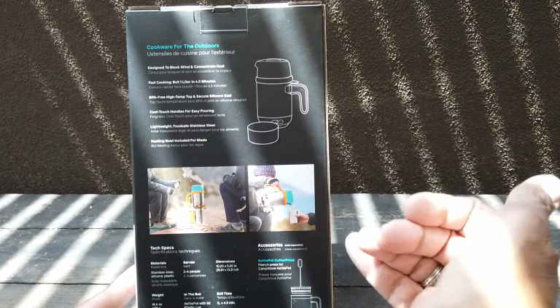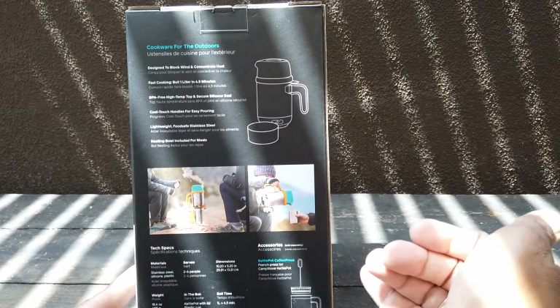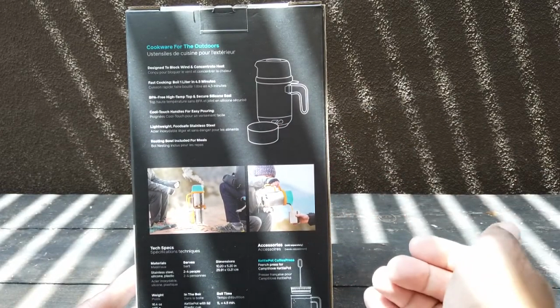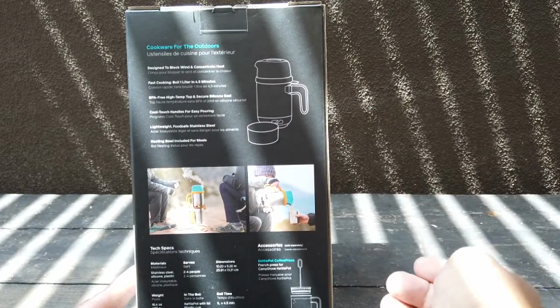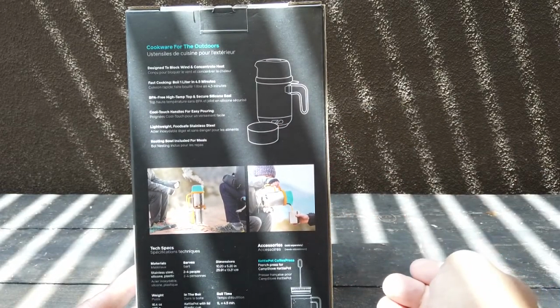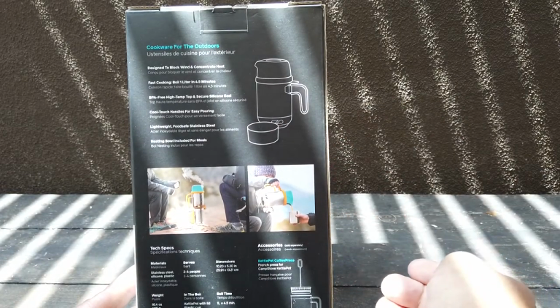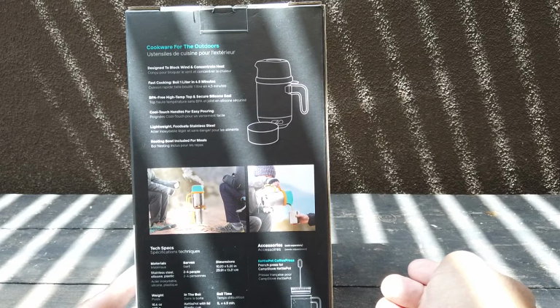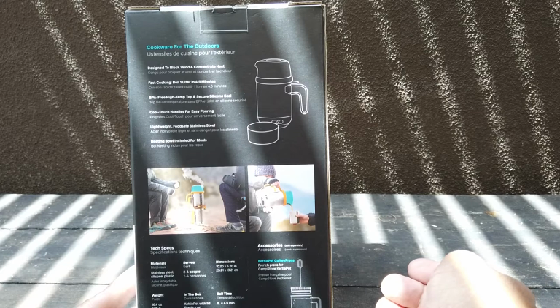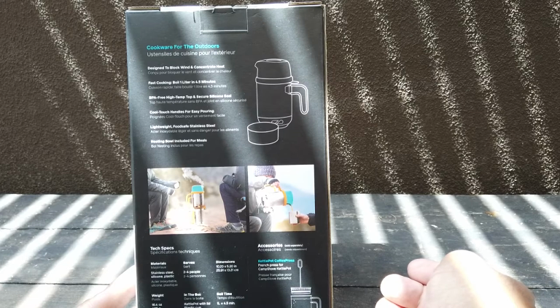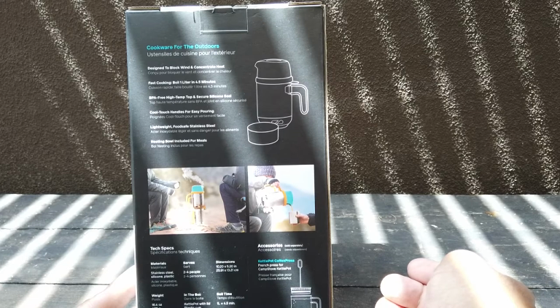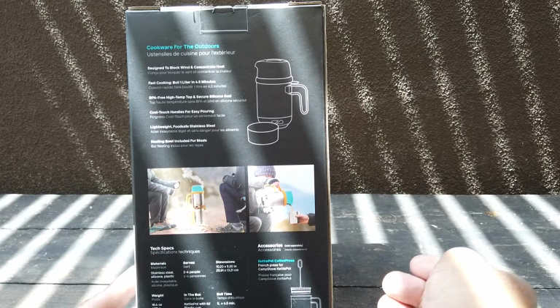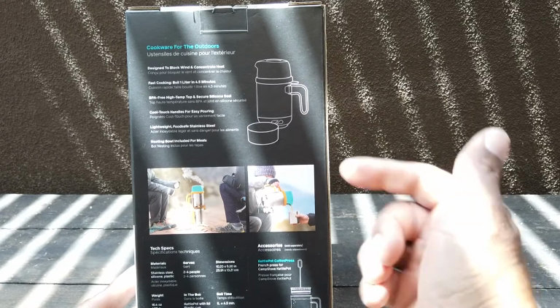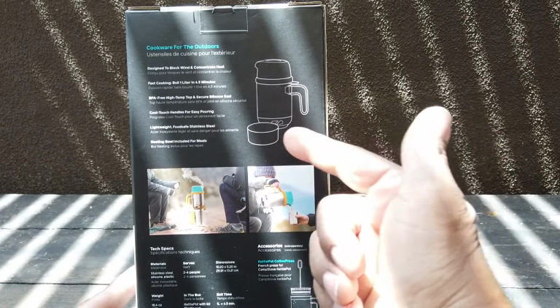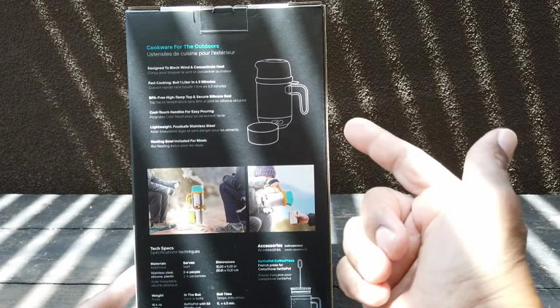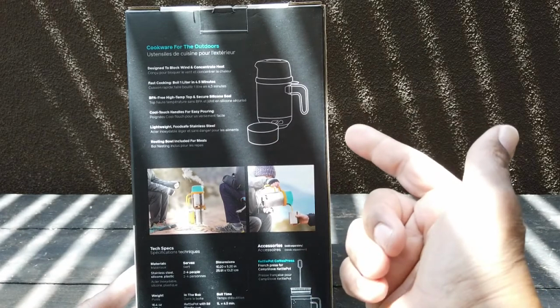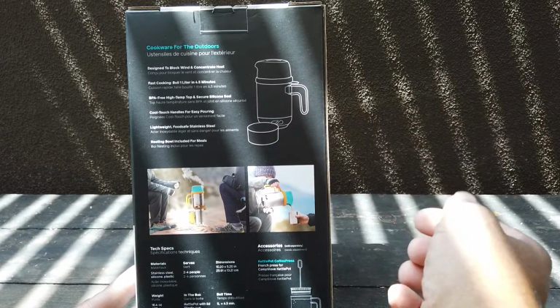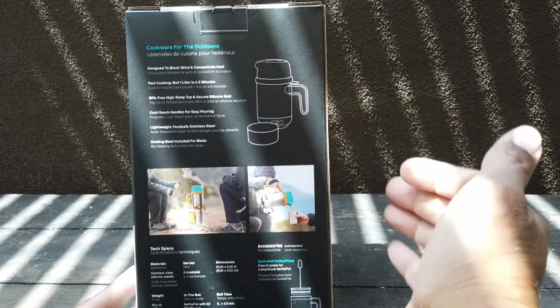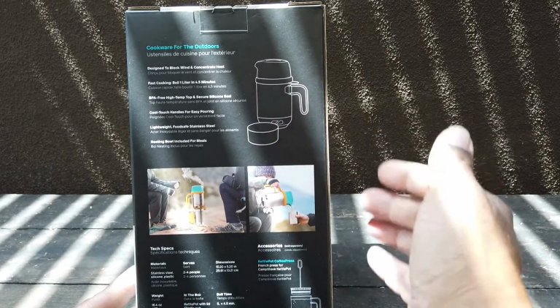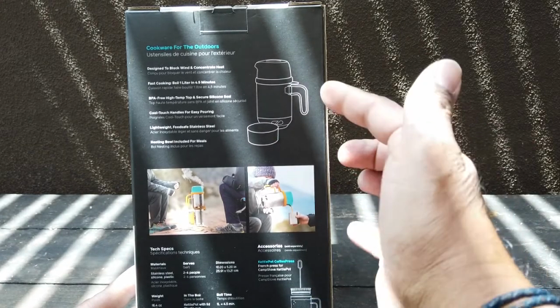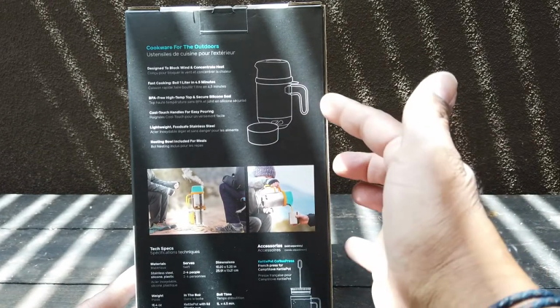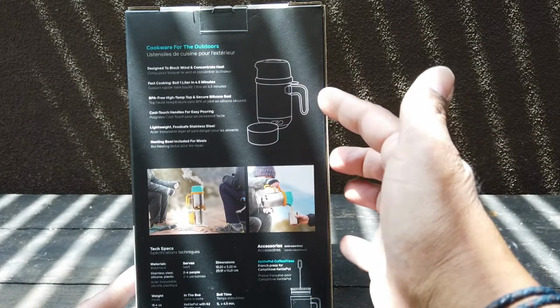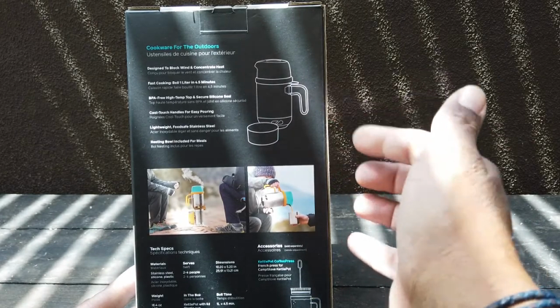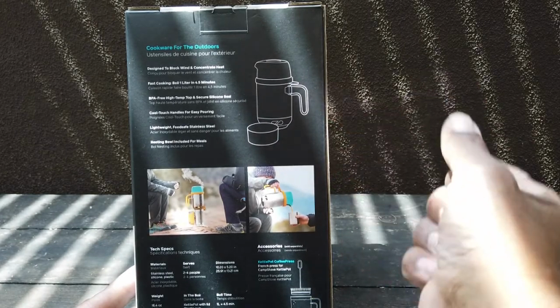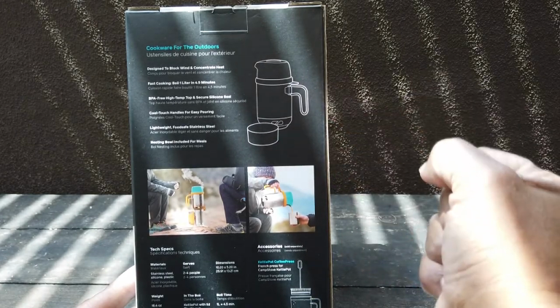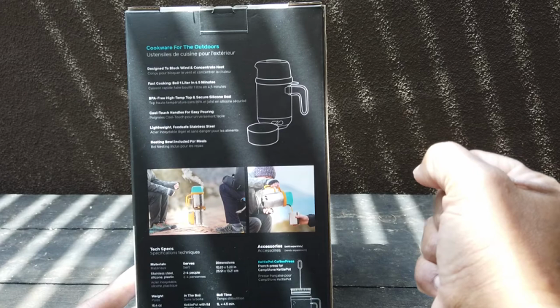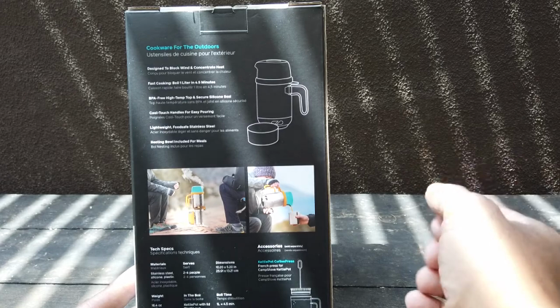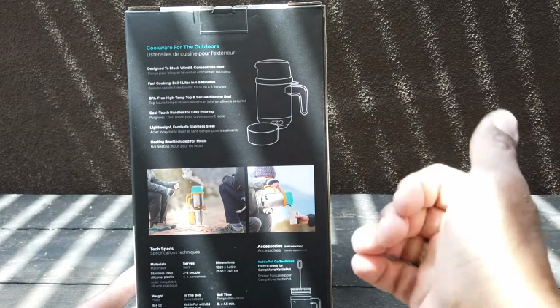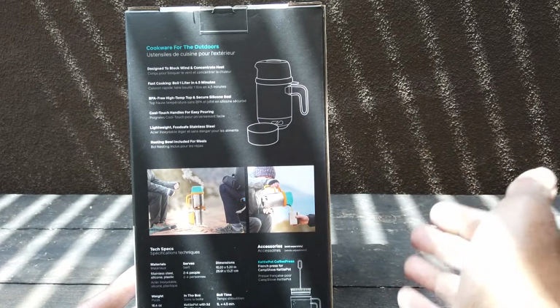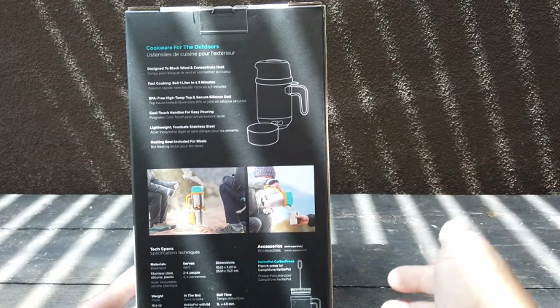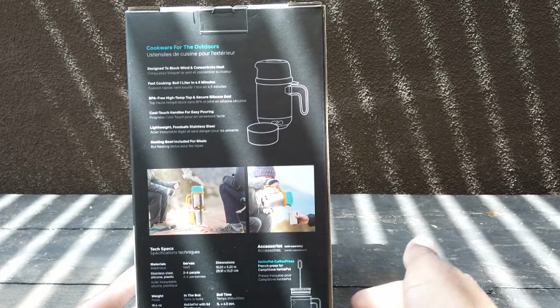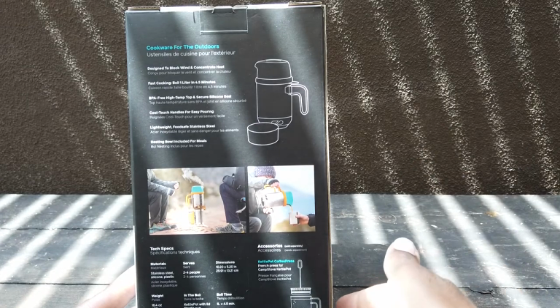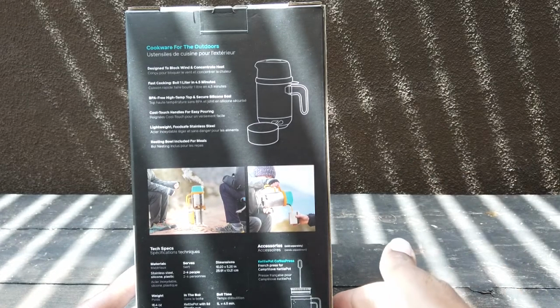Fast cooking - it boils 1 liter in 4.5 minutes. It's BPA free, has a cool-to-the-touch handle, it's lightweight, and a nesting bowl is included.